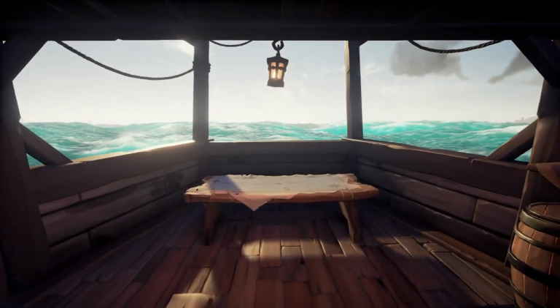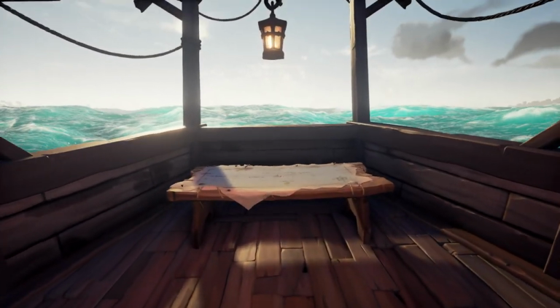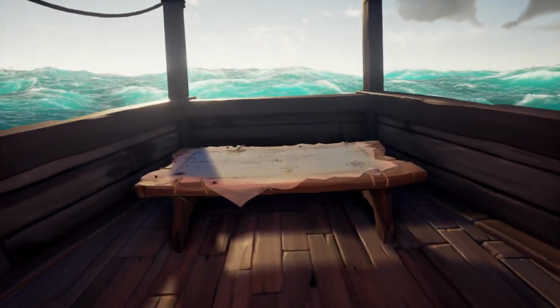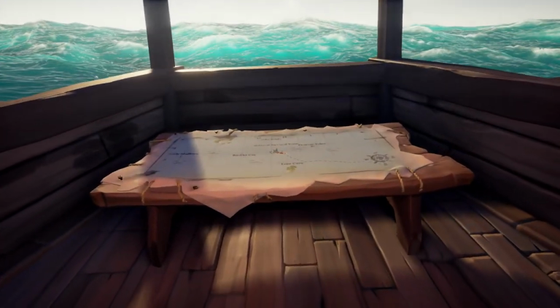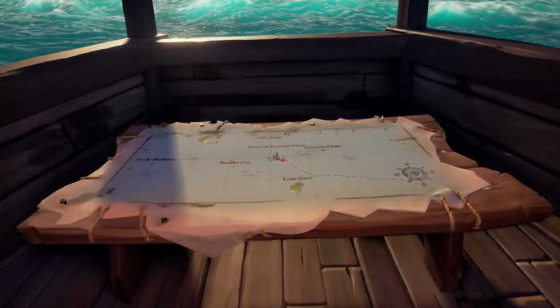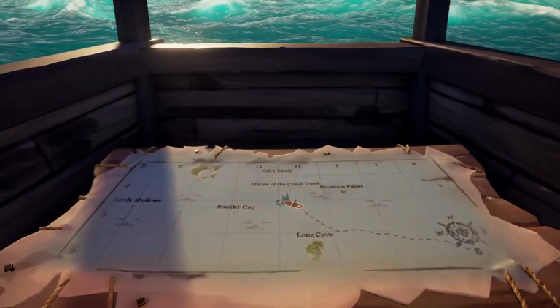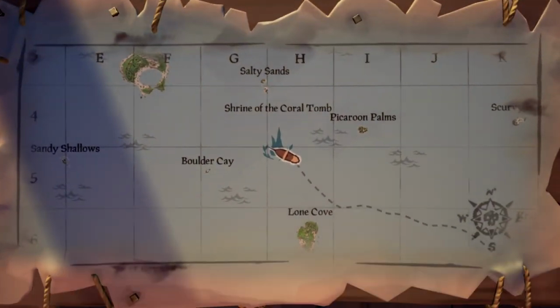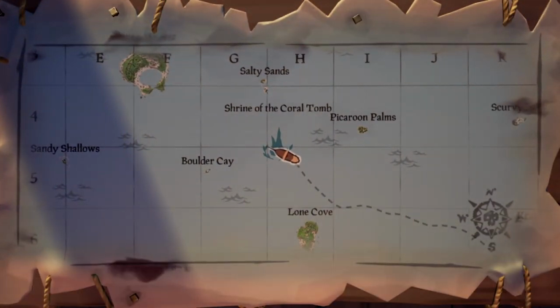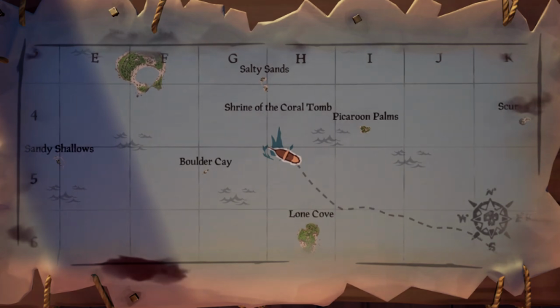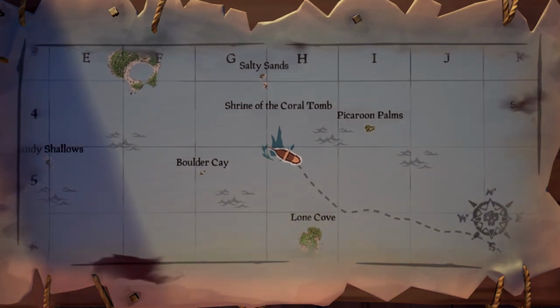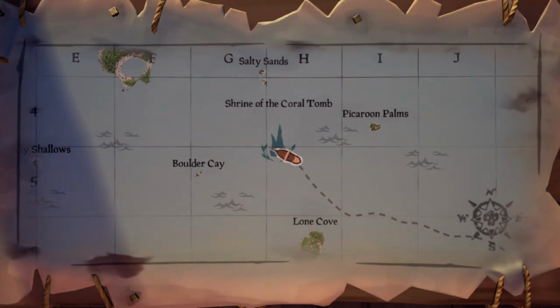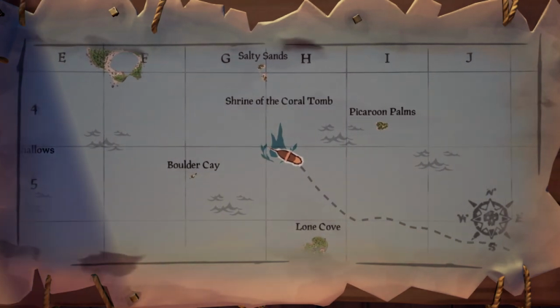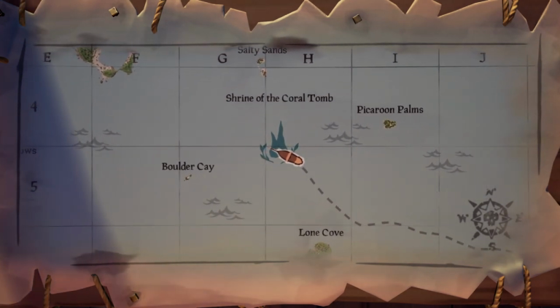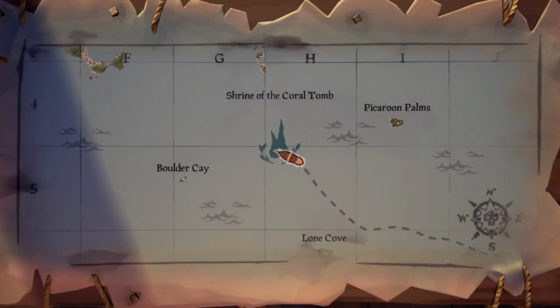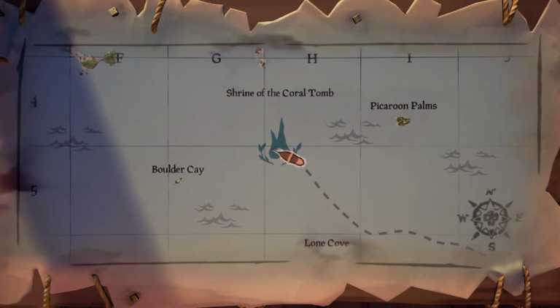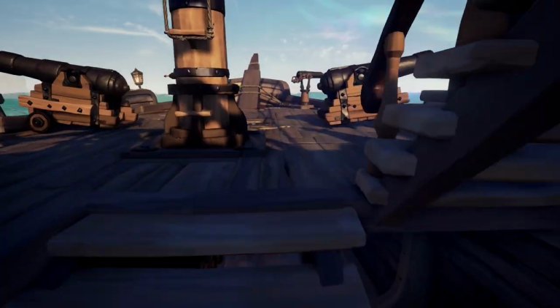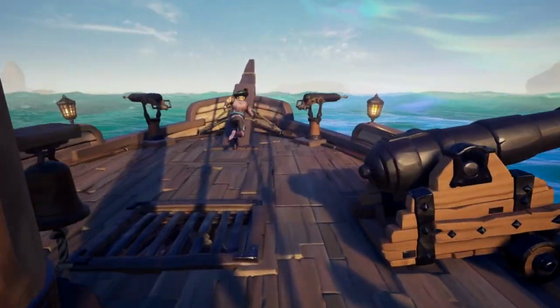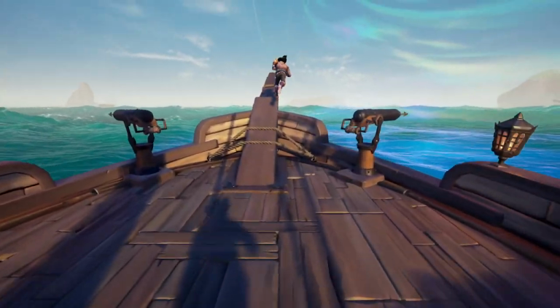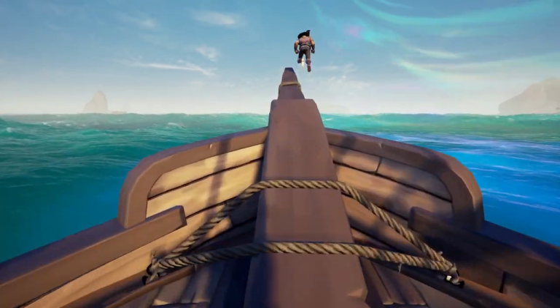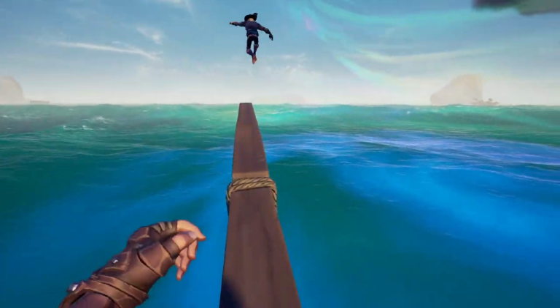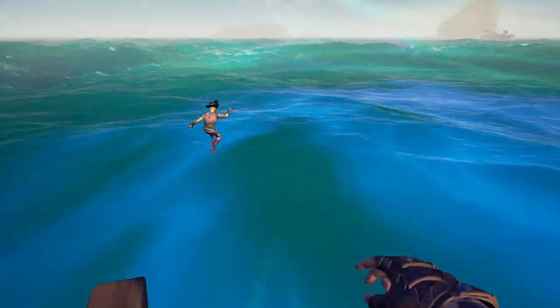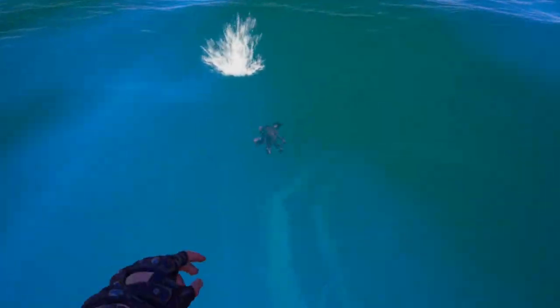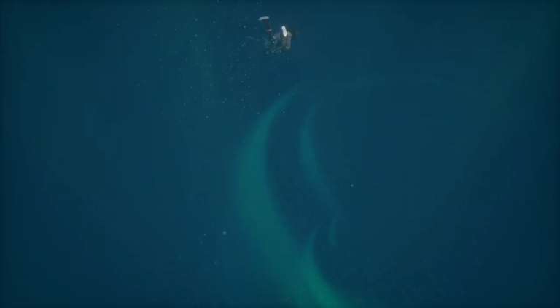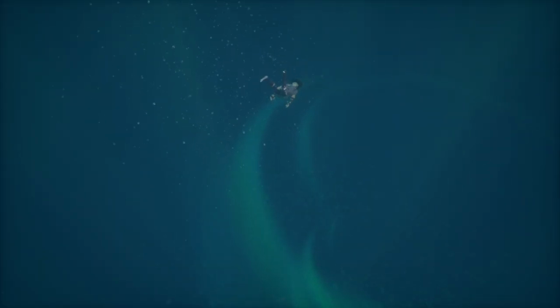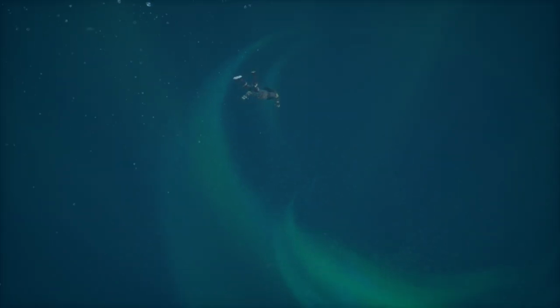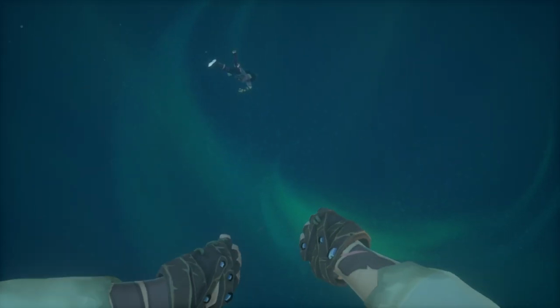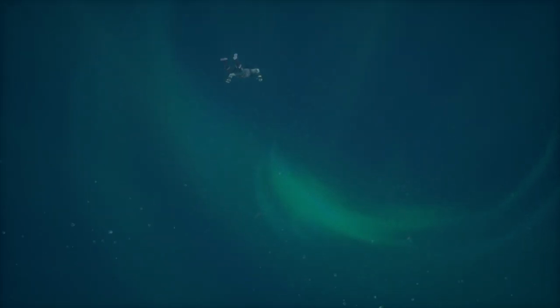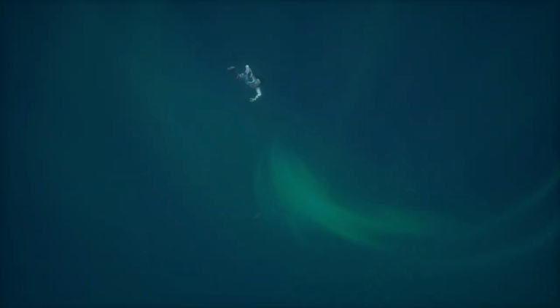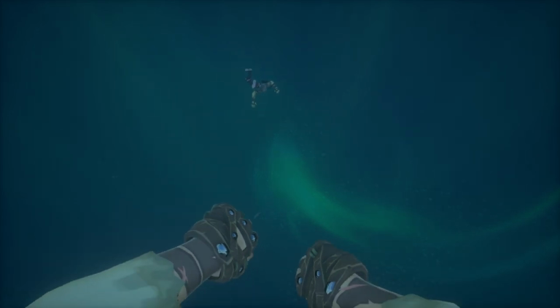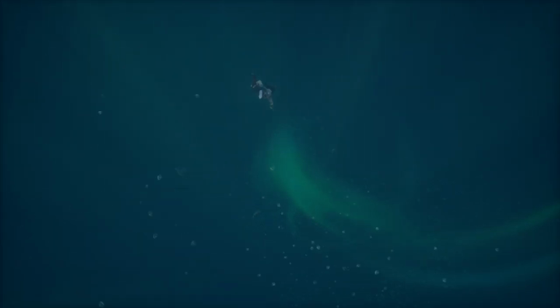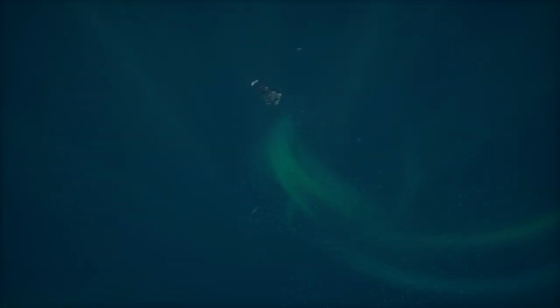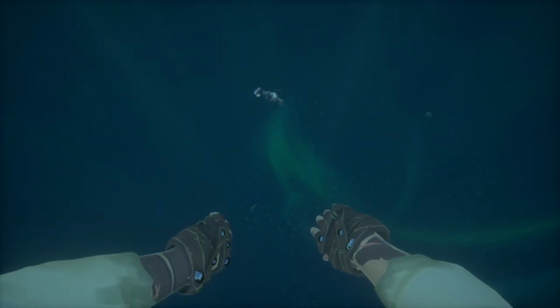The last shrine that we are going to cover is the Shrine of the Coral Tomb. Find it on your map, once you find it park your ship, jump off, and swim down to this shrine.